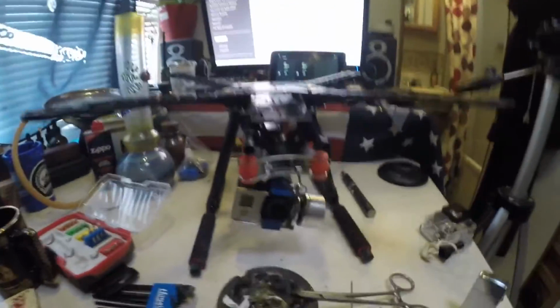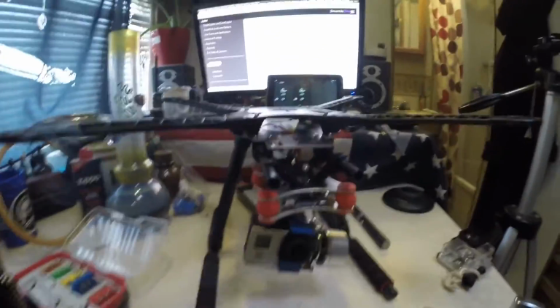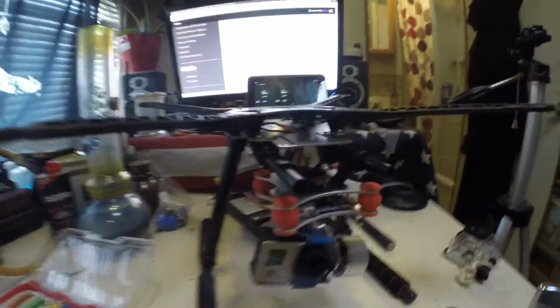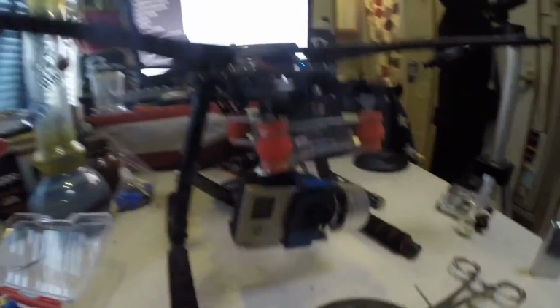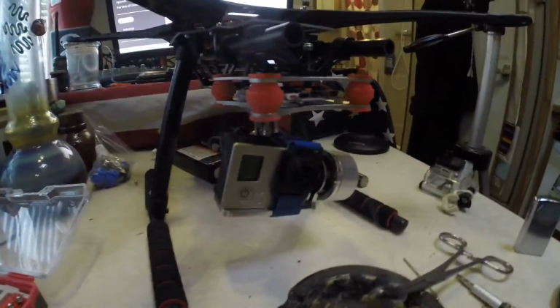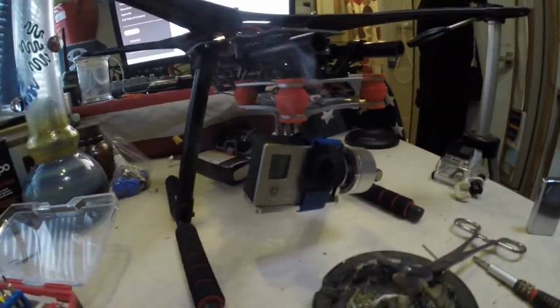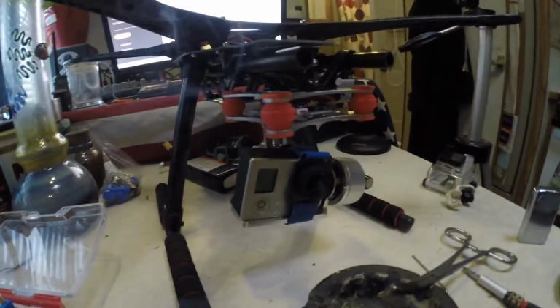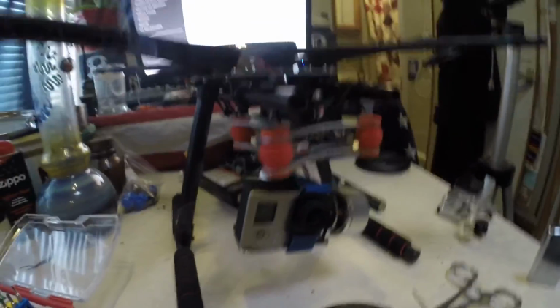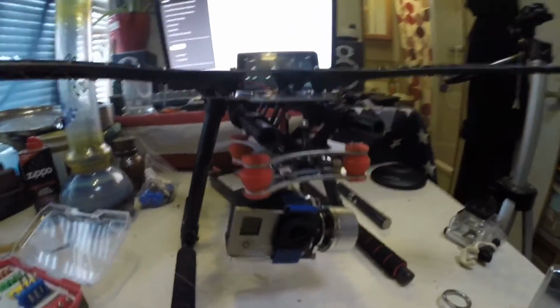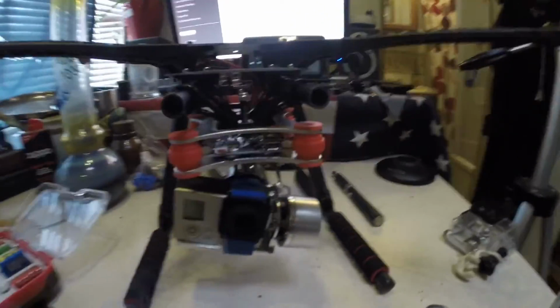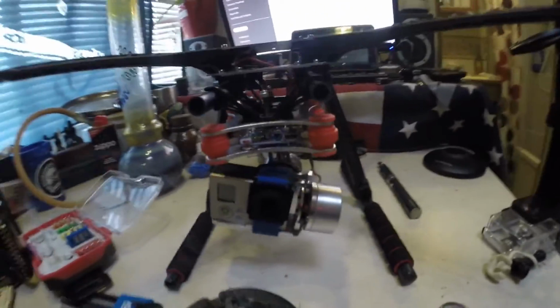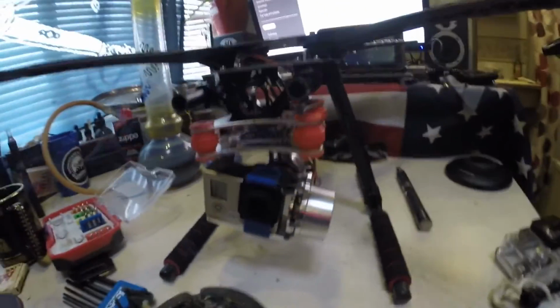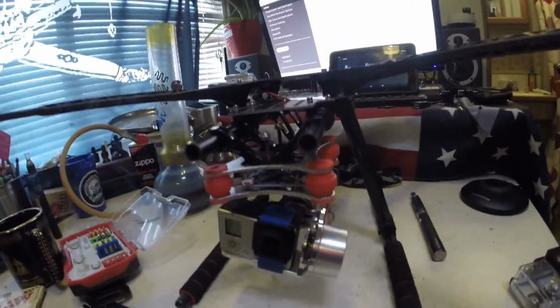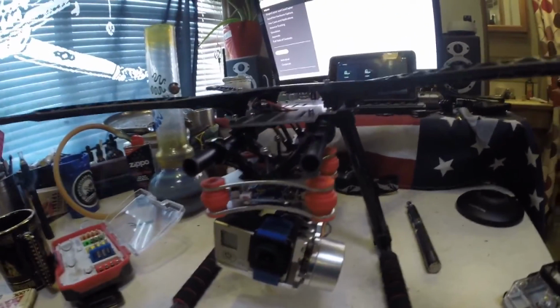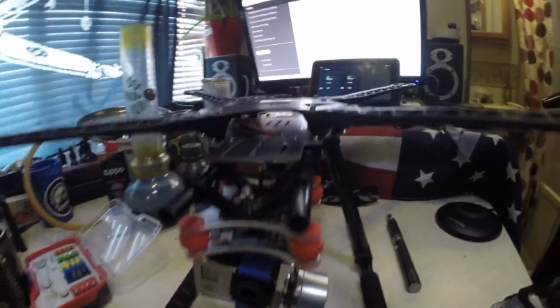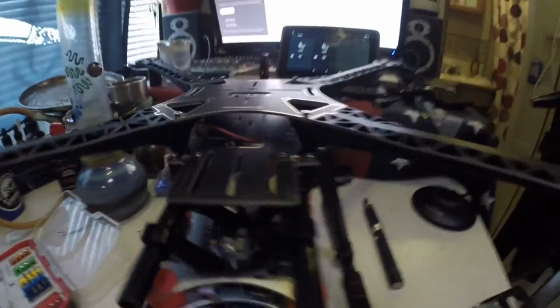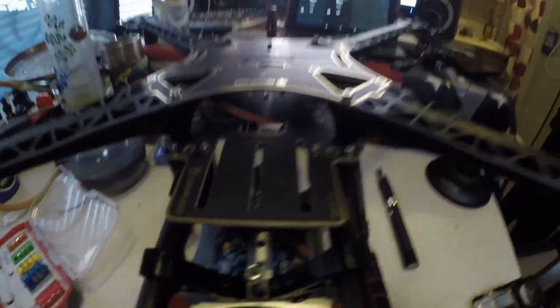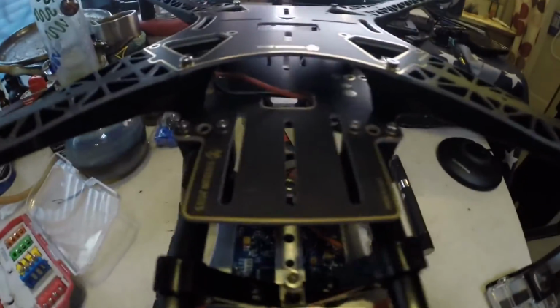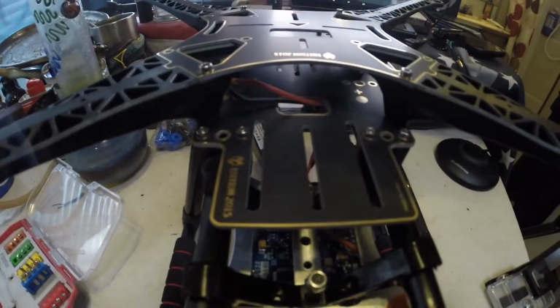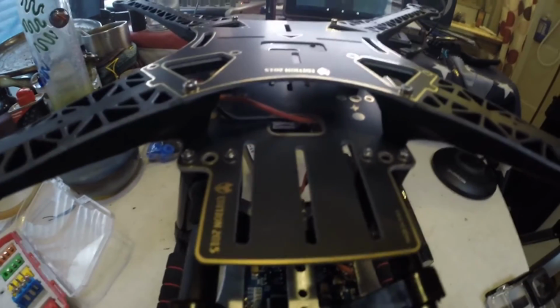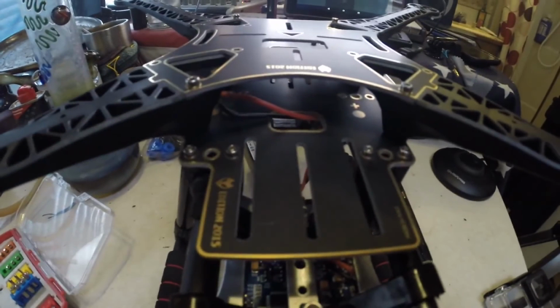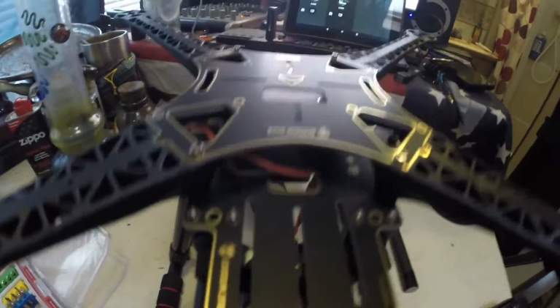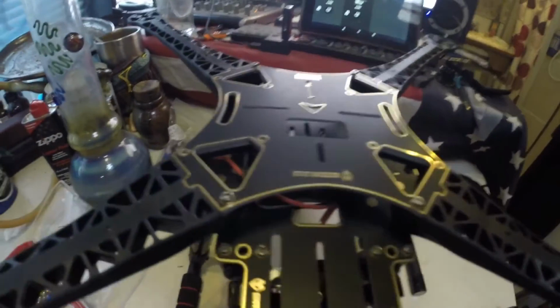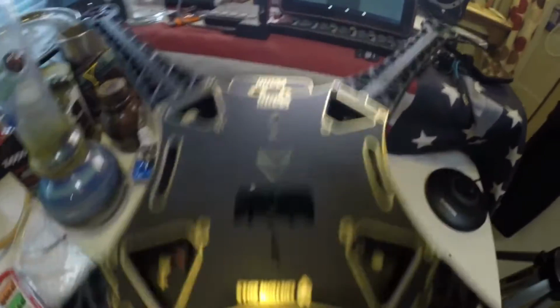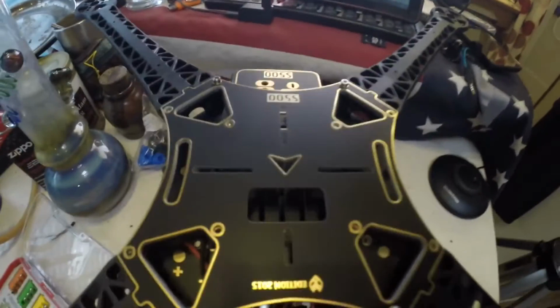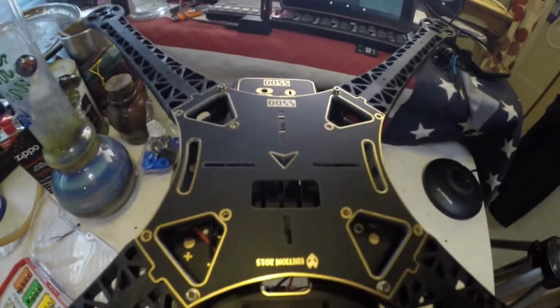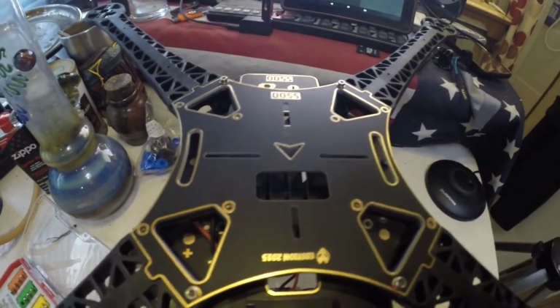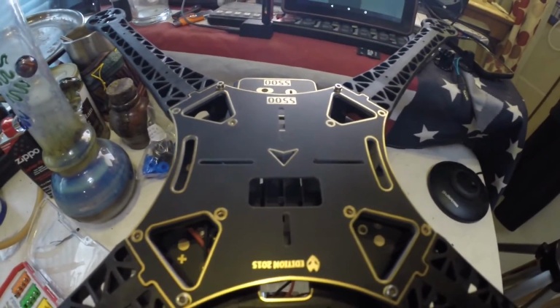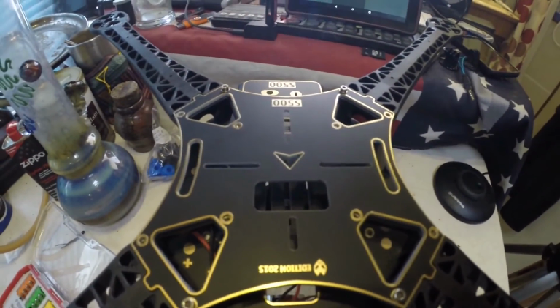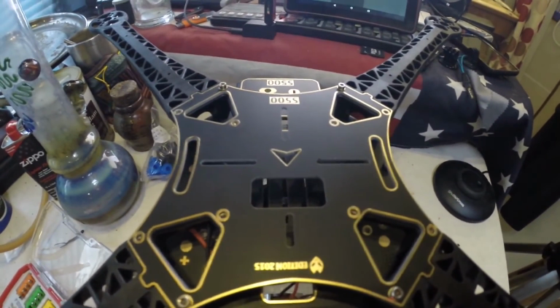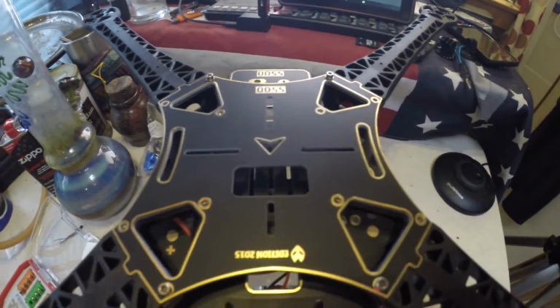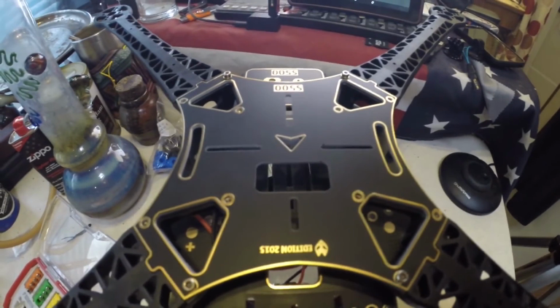So yeah, I definitely like it. There's plenty of room for the gimbal underneath, lots of mounting real estate. Looks like a good spot to mount the GPS right there. I think the Pixhawk will mount on the top quite nicely on the little dampener thing it comes with.